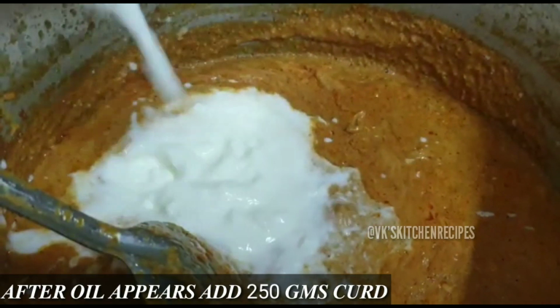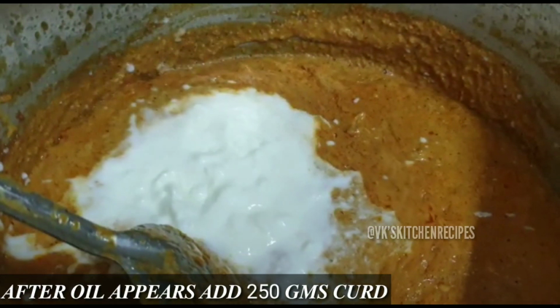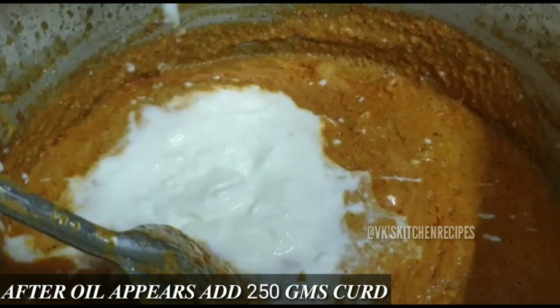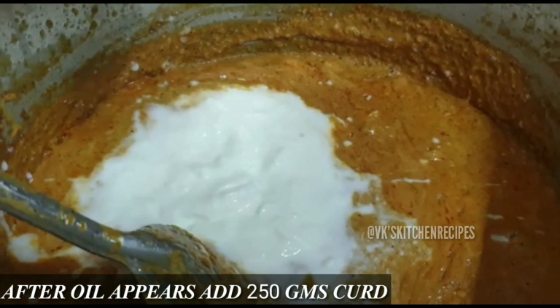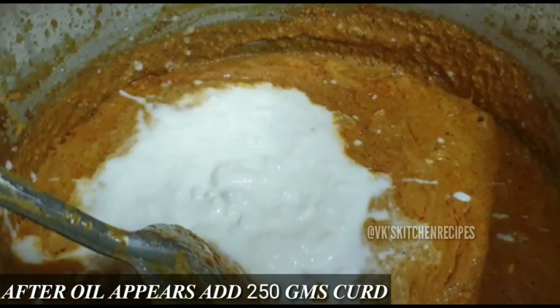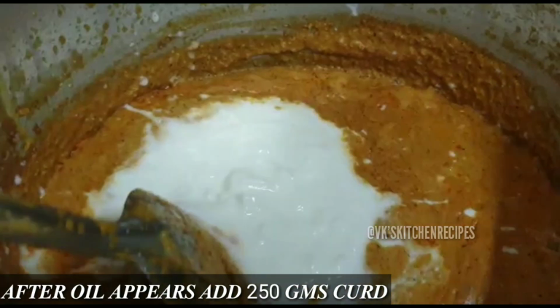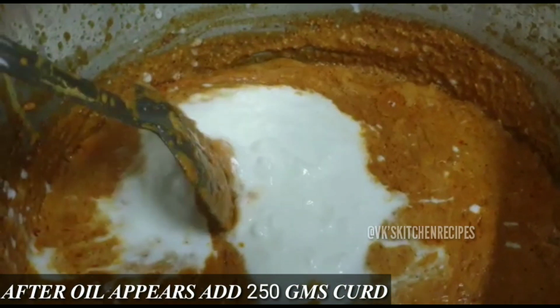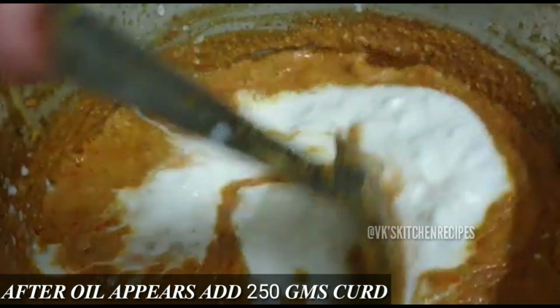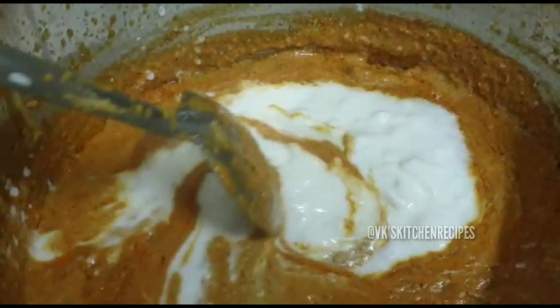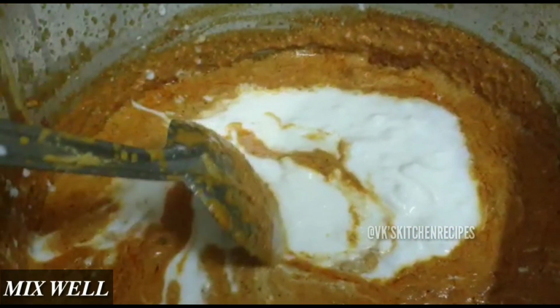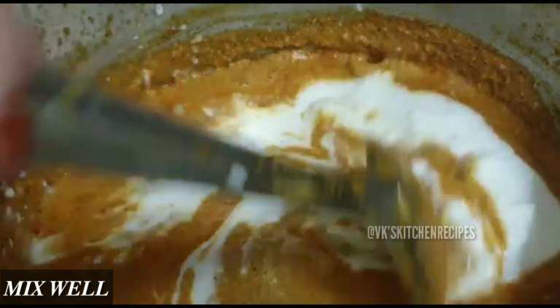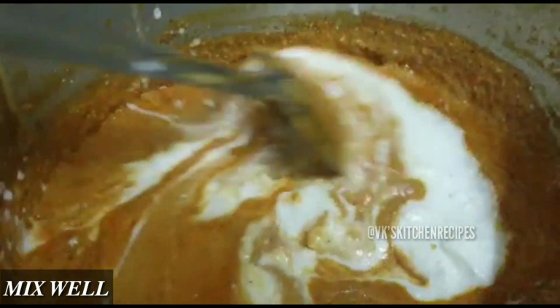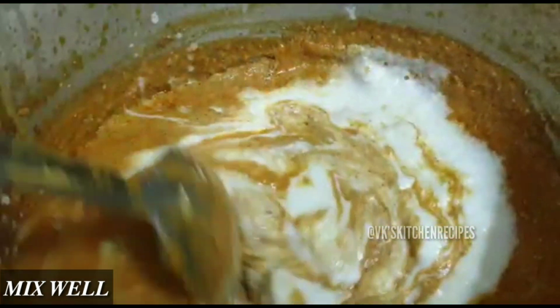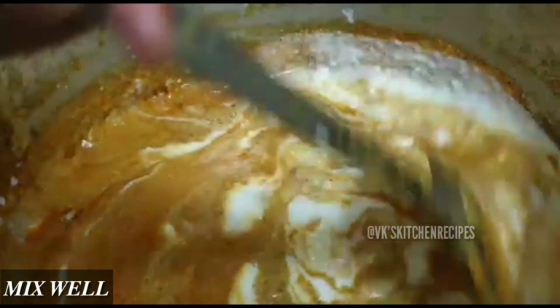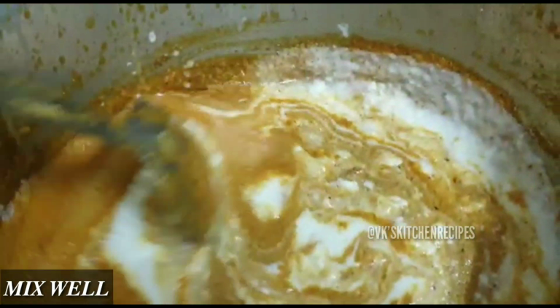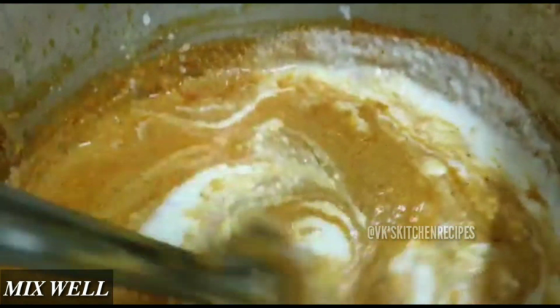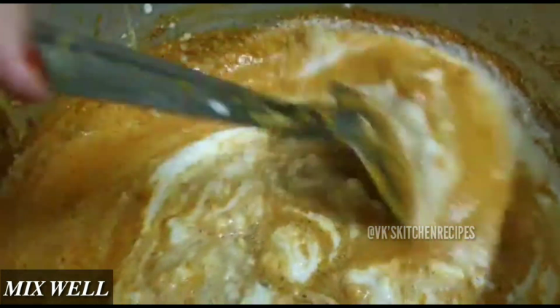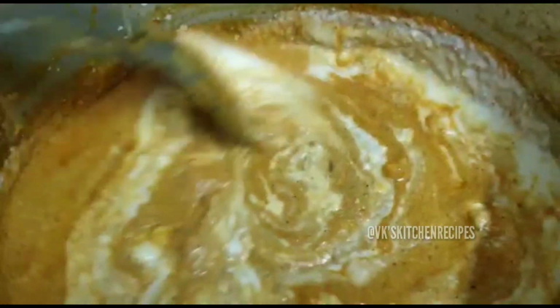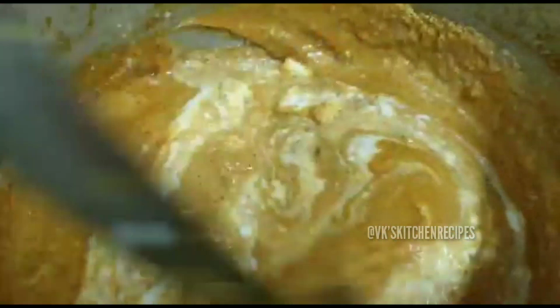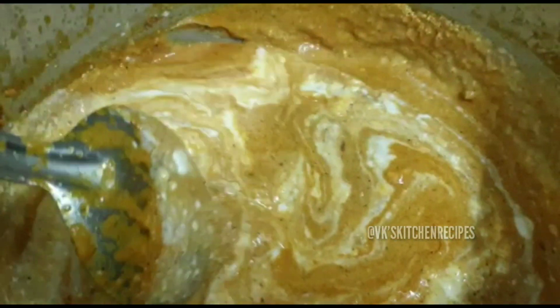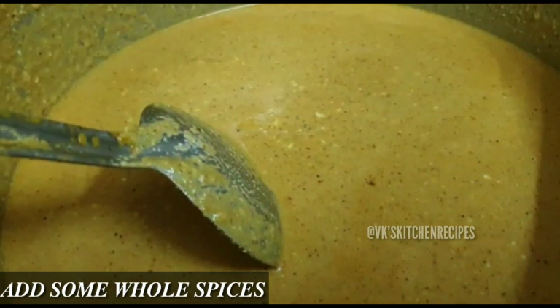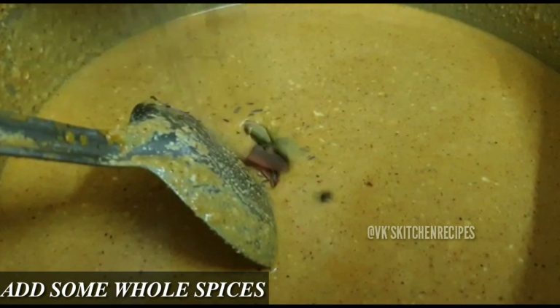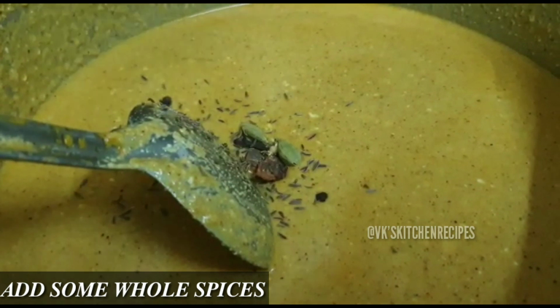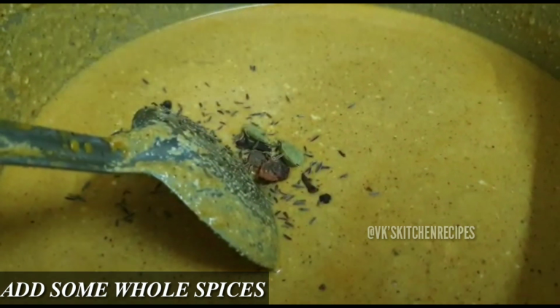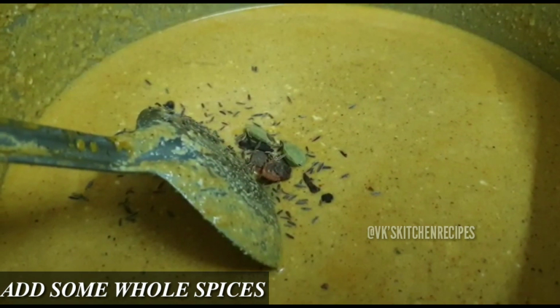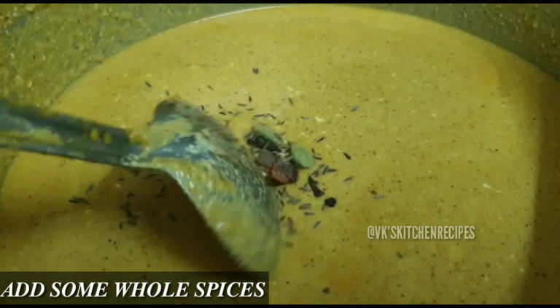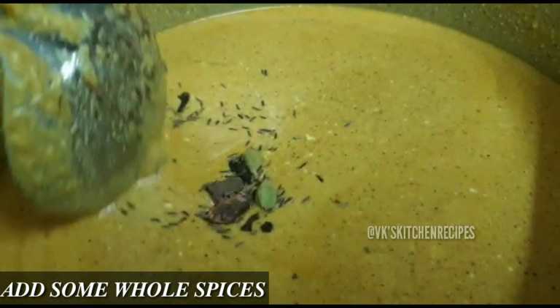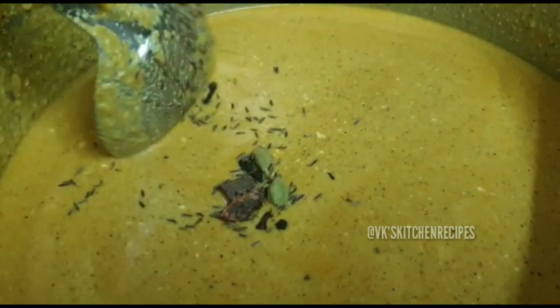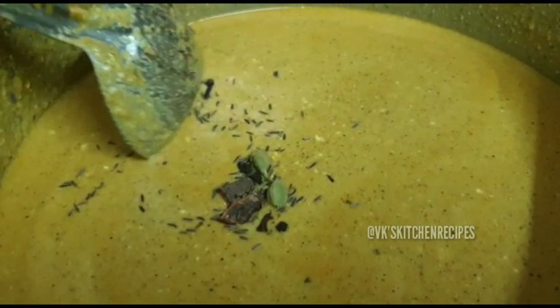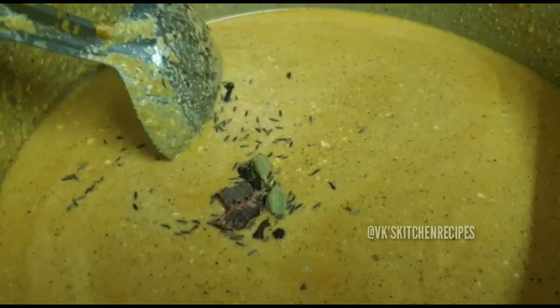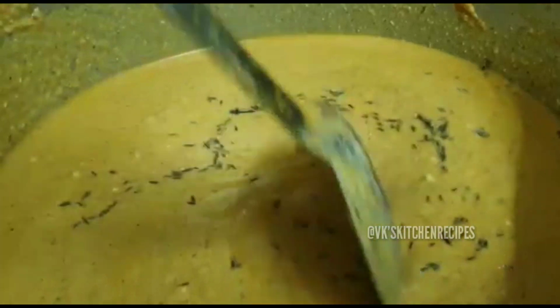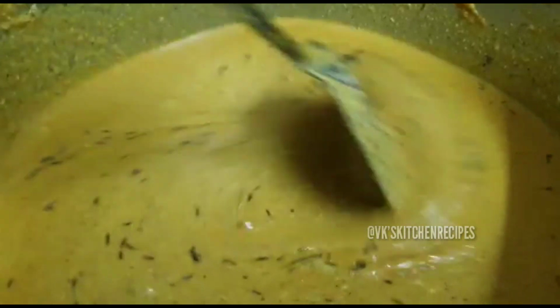Now add 250 grams of yogurt (dahi) and mix it in well. Then add a little whole garam masala (sabut garam masala) and mix everything together thoroughly.